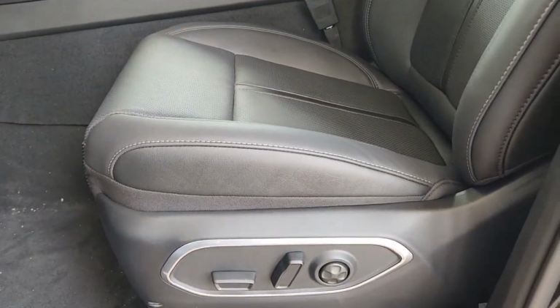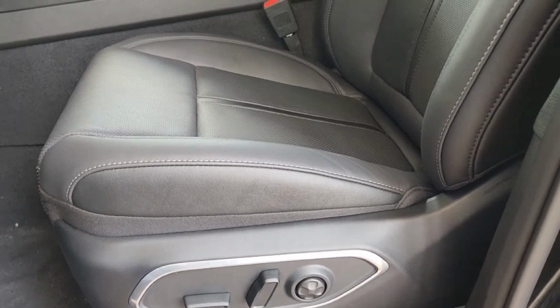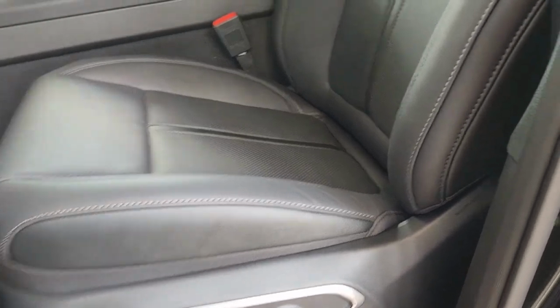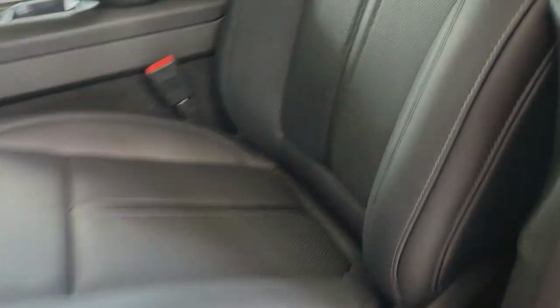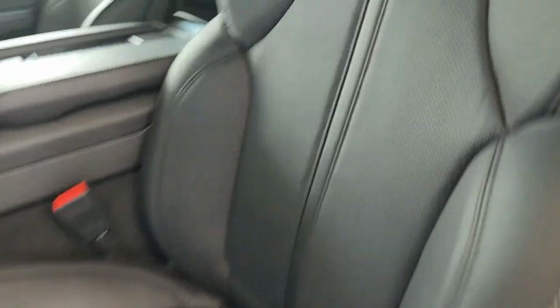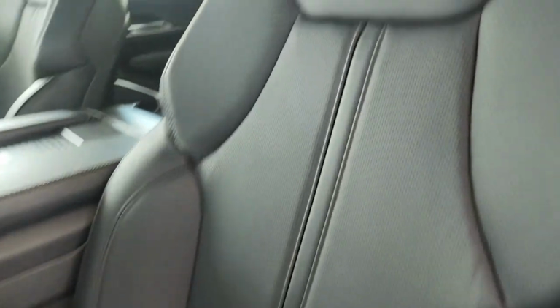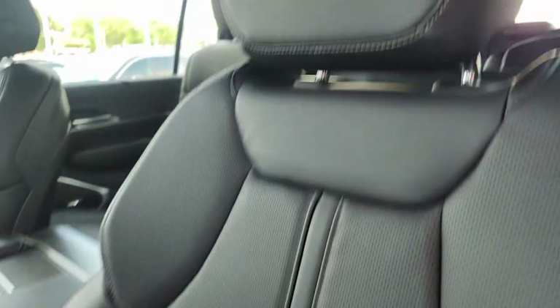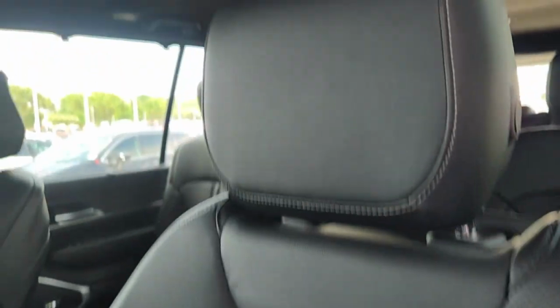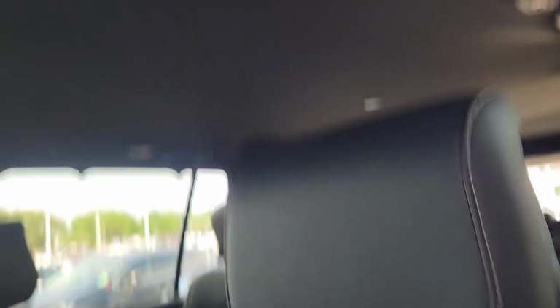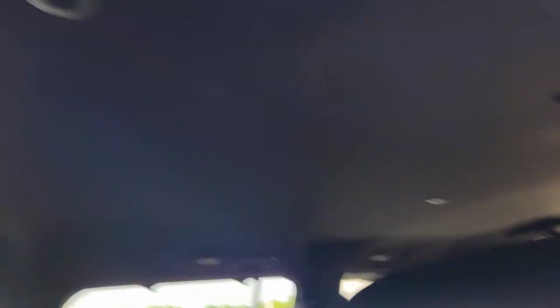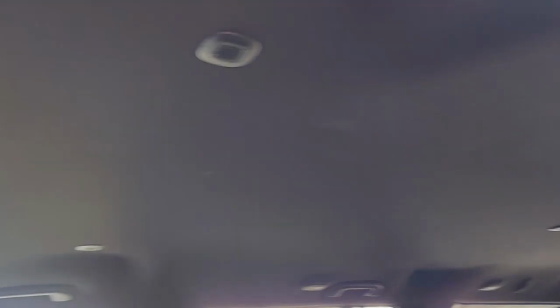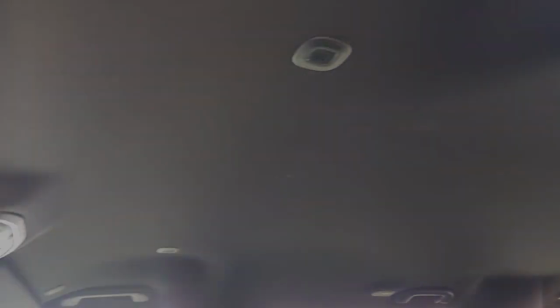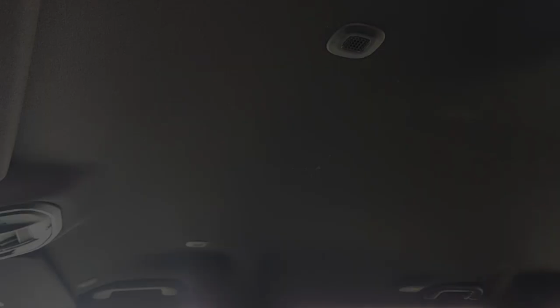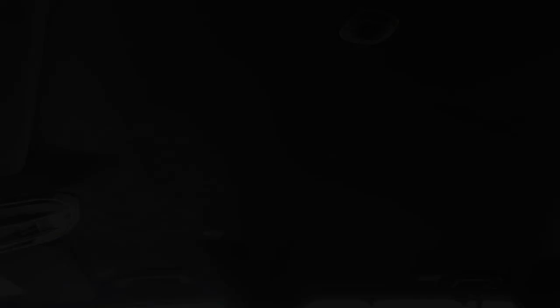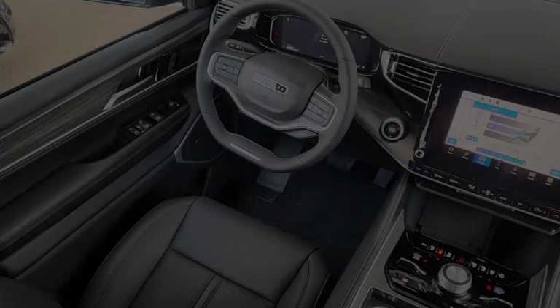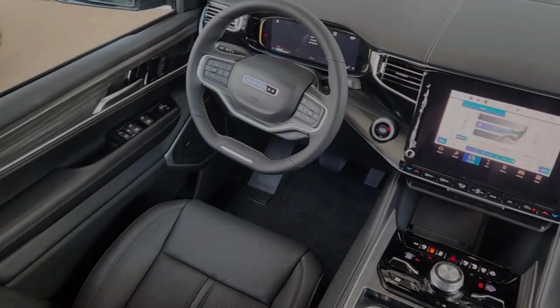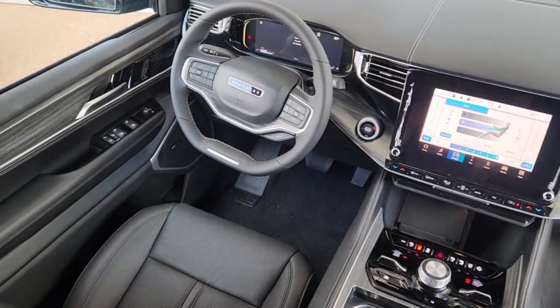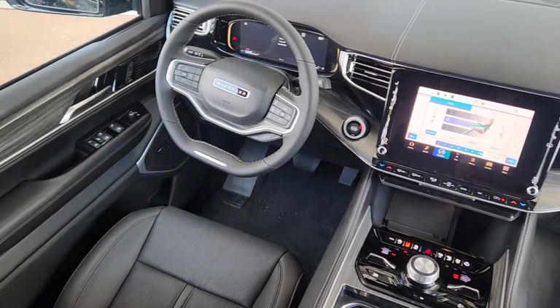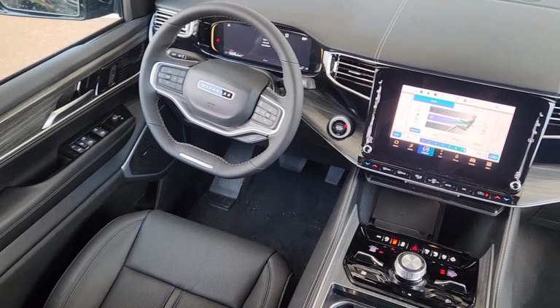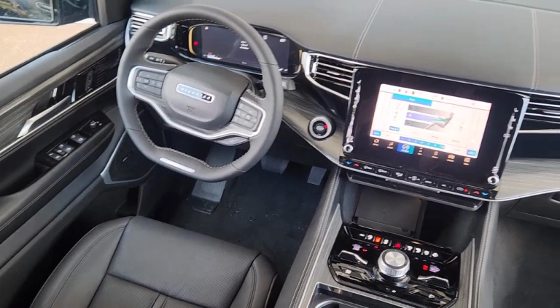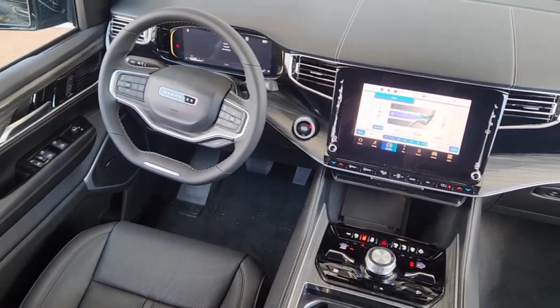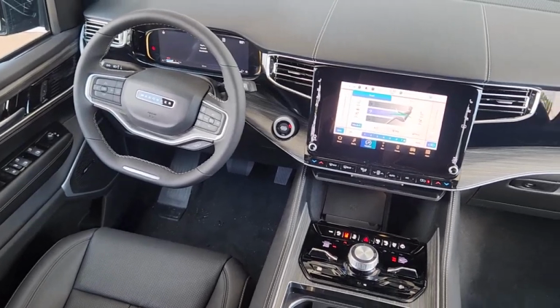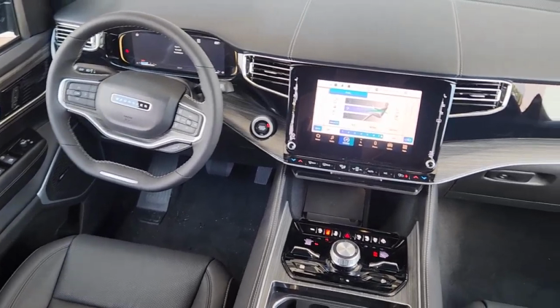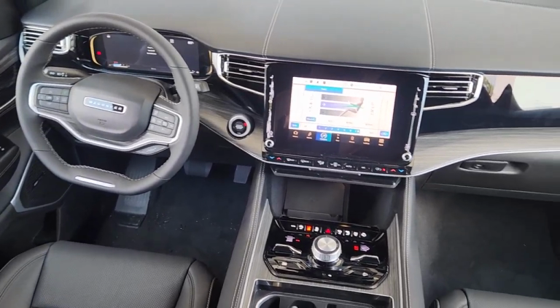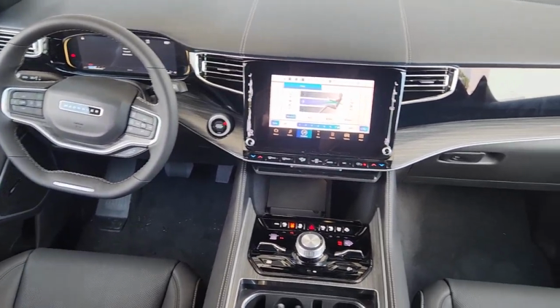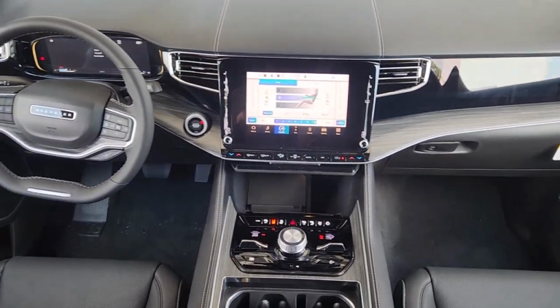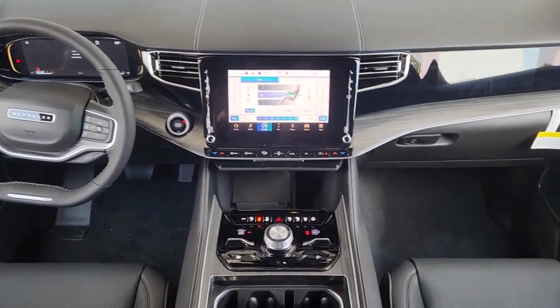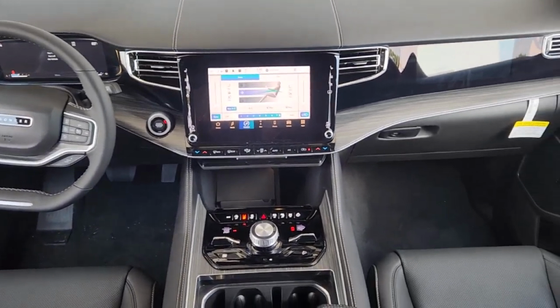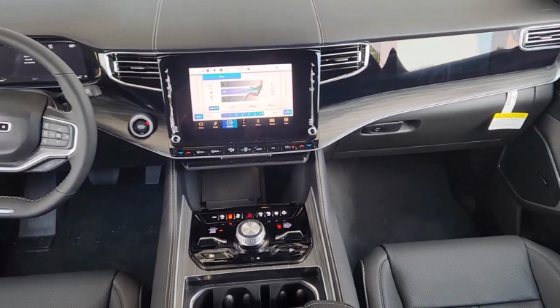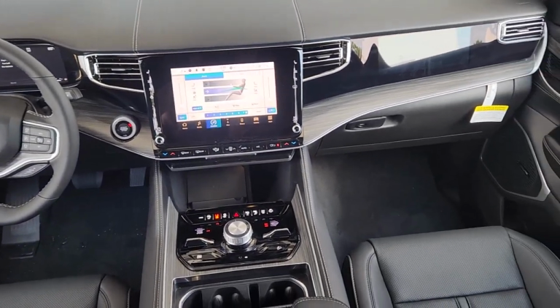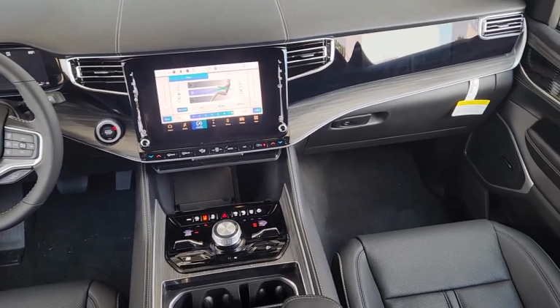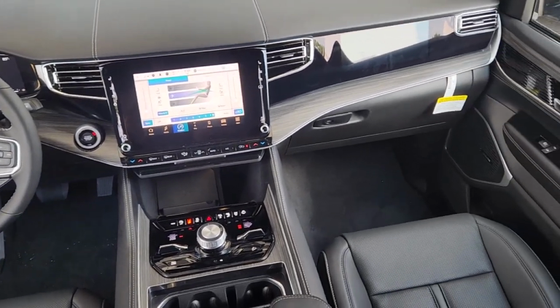Feel confident and secure in this highly capable Wagoneer. Treat yourself to a test drive today. Our staff will toss you the keys and give you an outstanding customer experience.